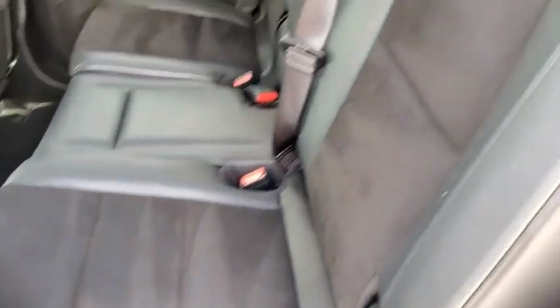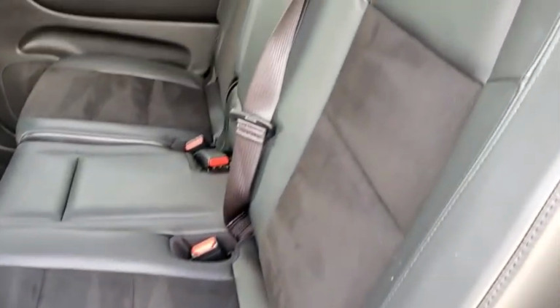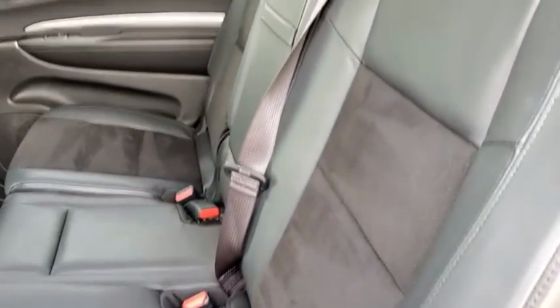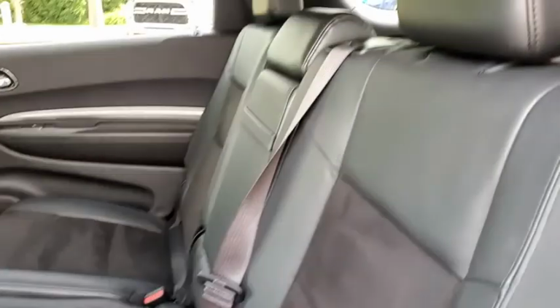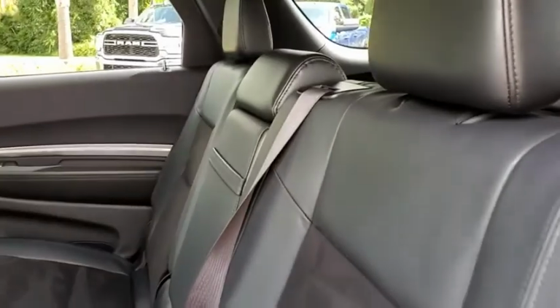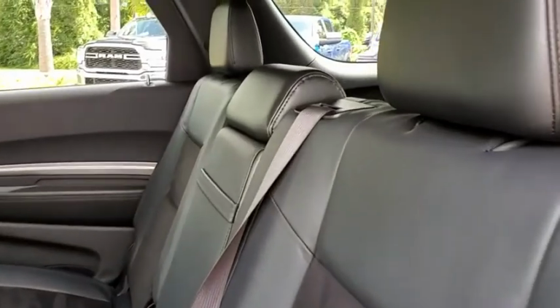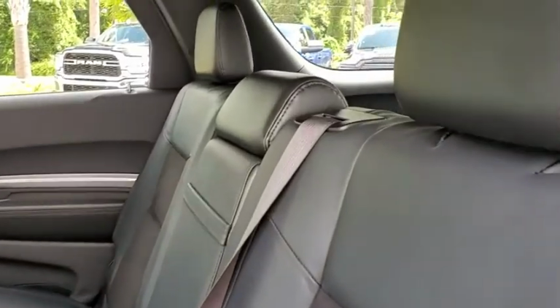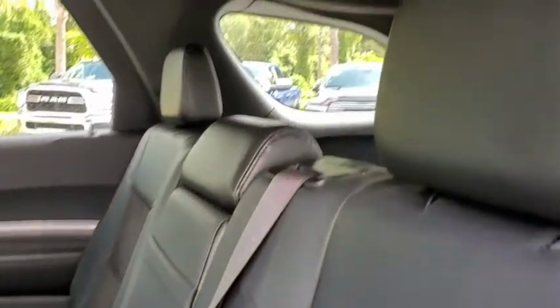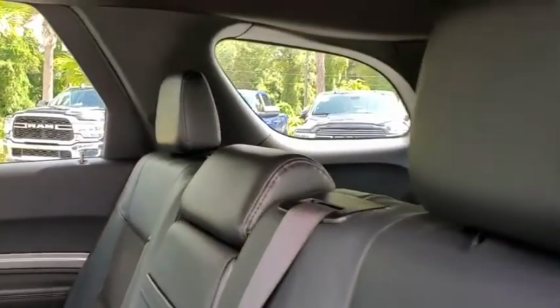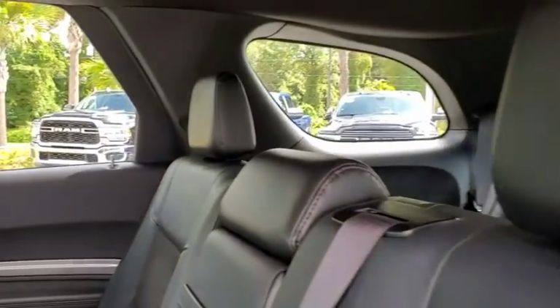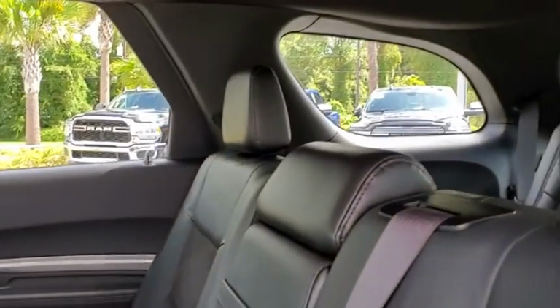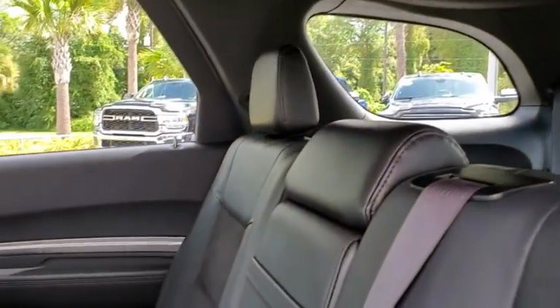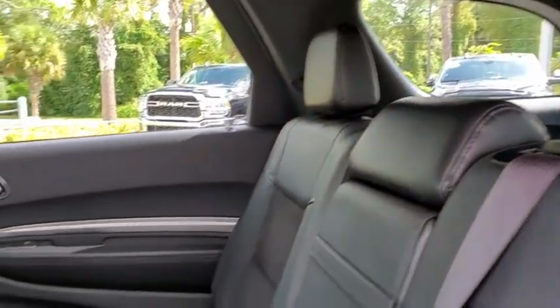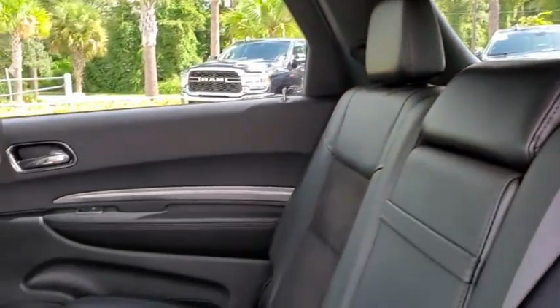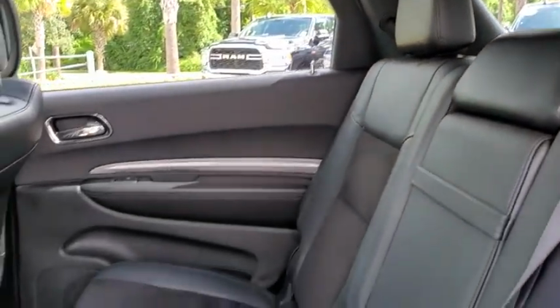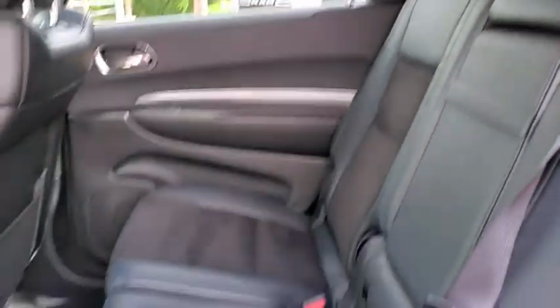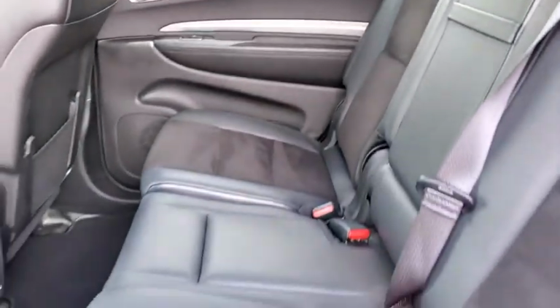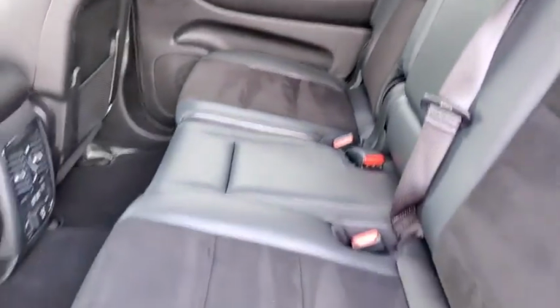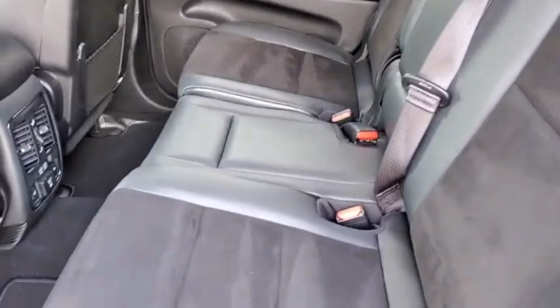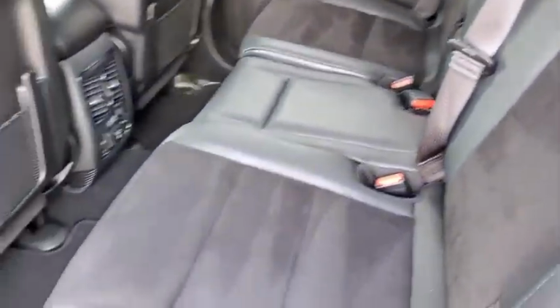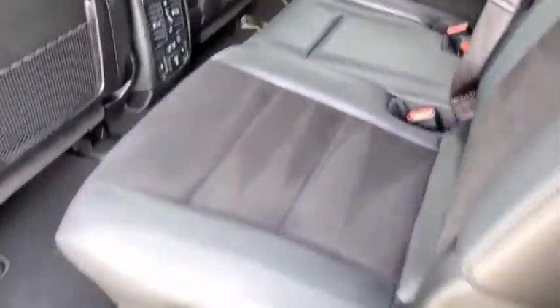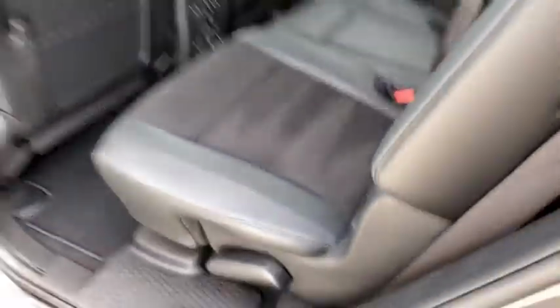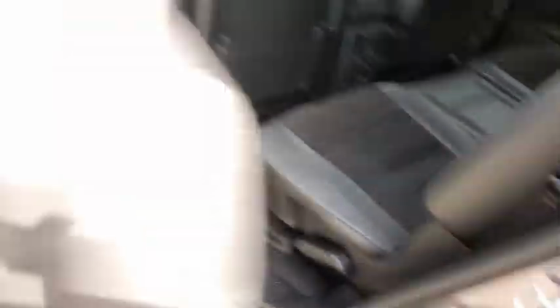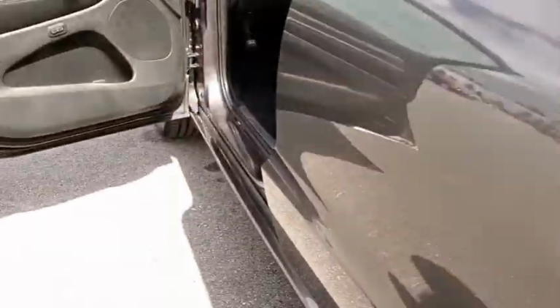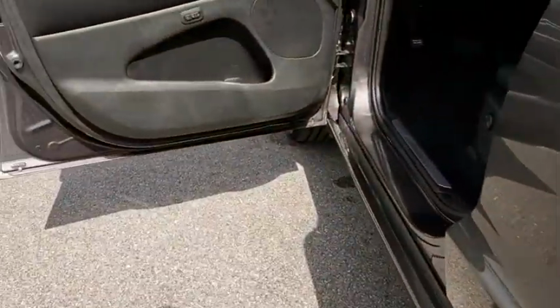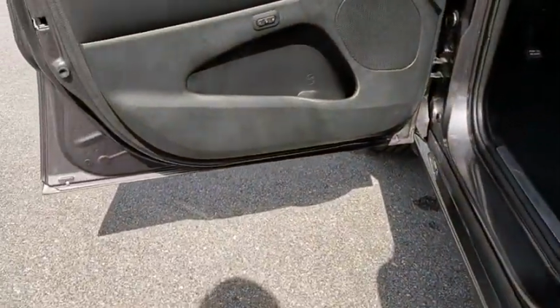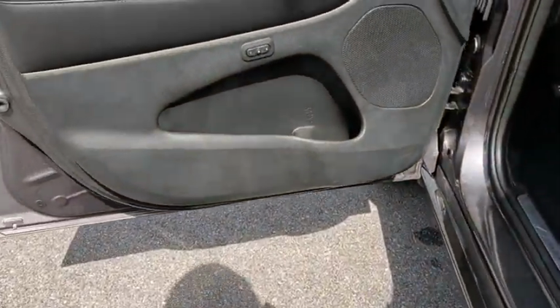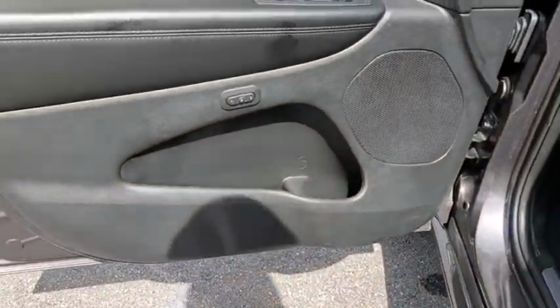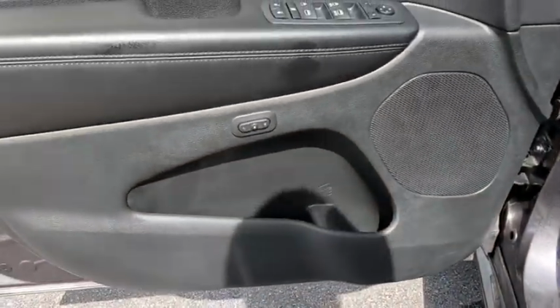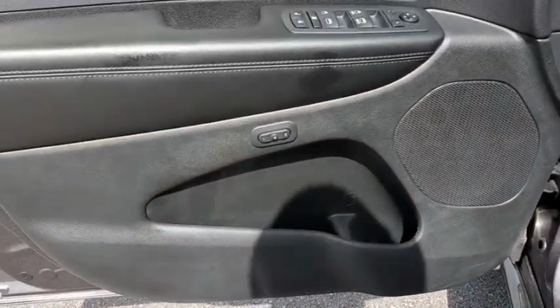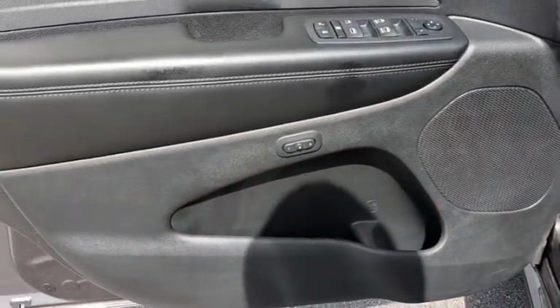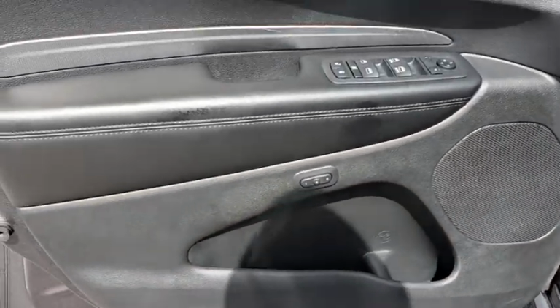Keyless entry, remote engine start, steering wheel audio controls, stability control, traction control, power liftgate, backup camera, anti-lock braking system, Bluetooth, leather-wrapped steering wheel.